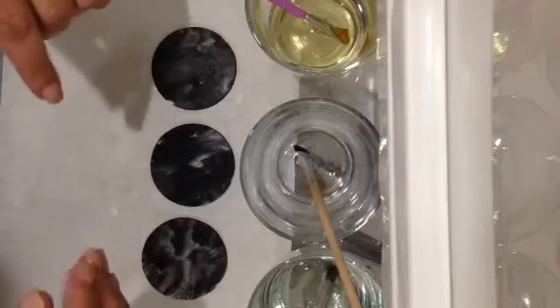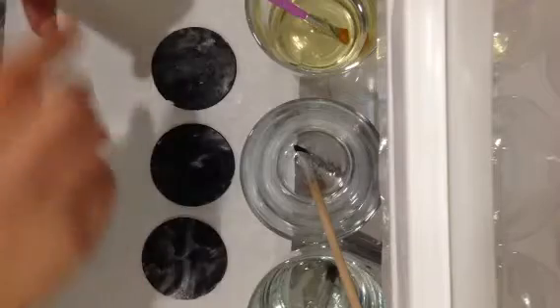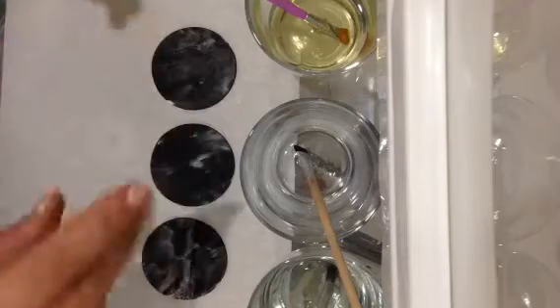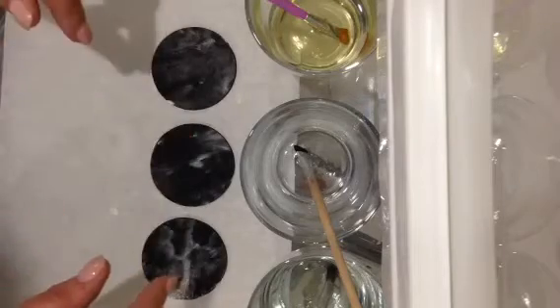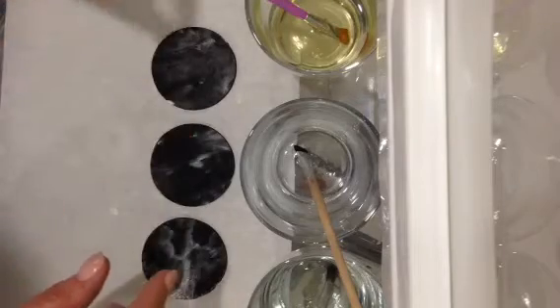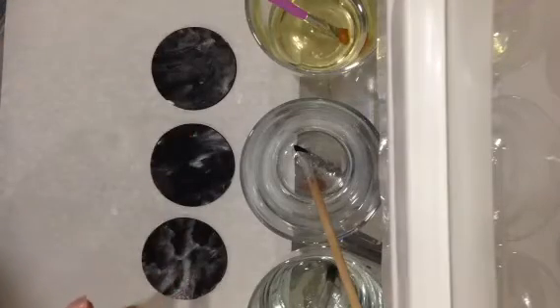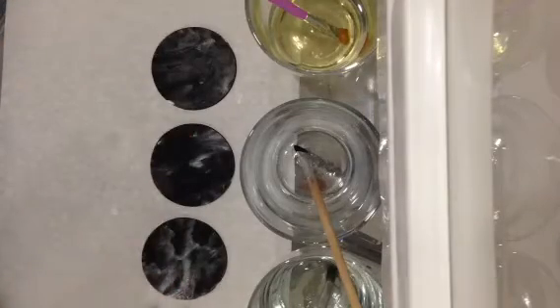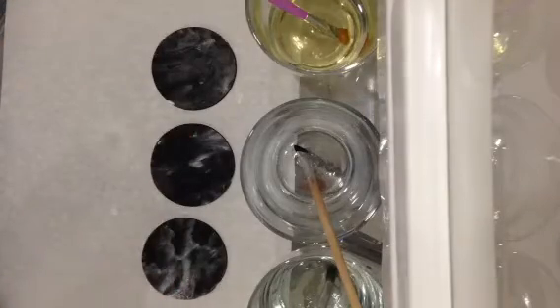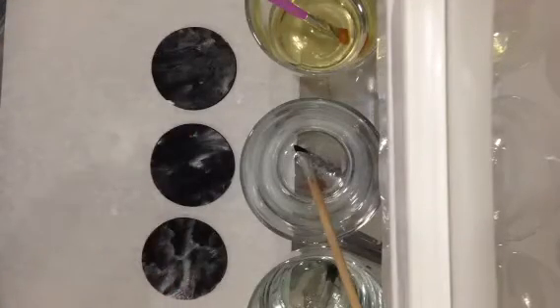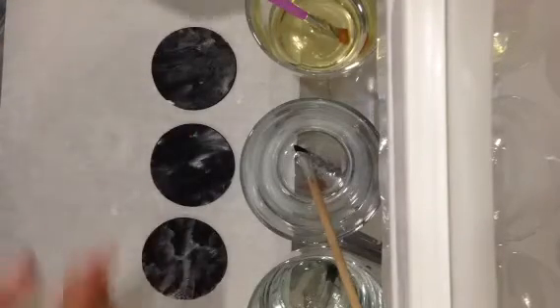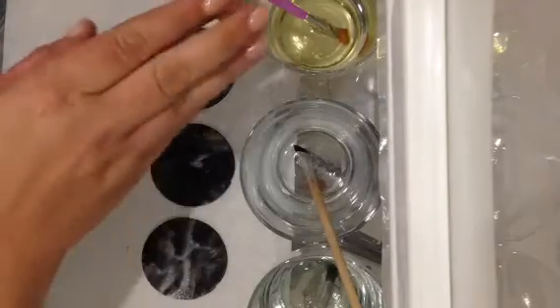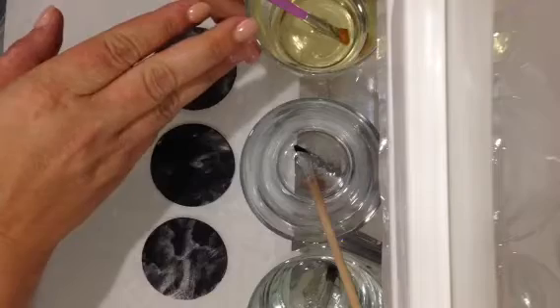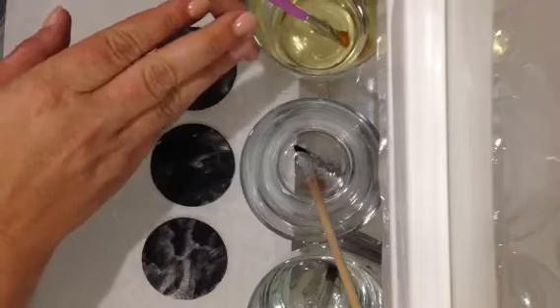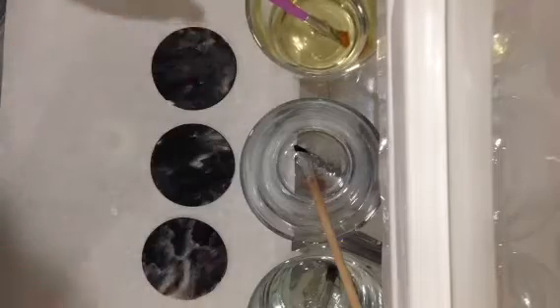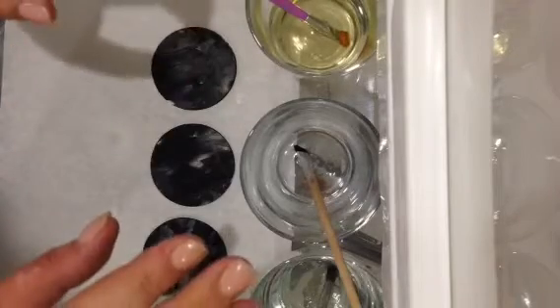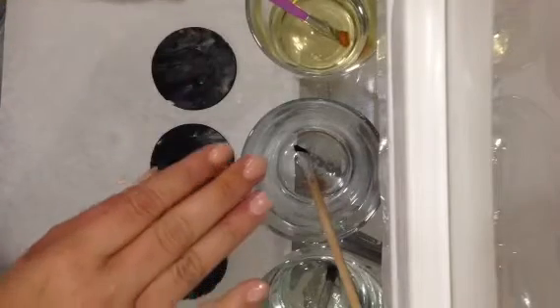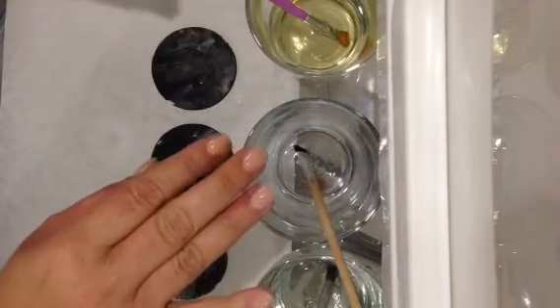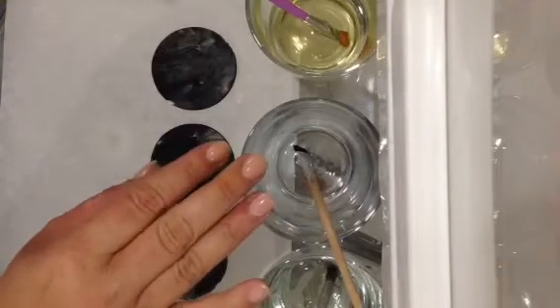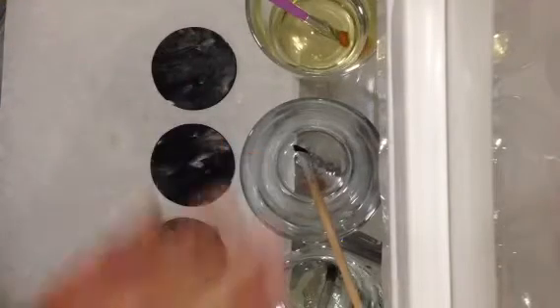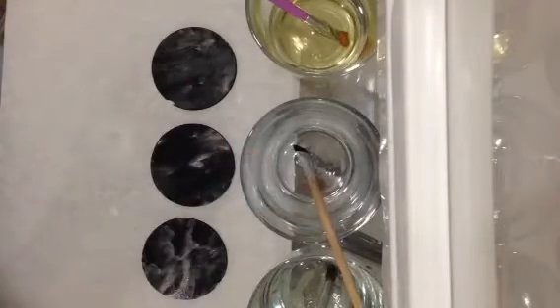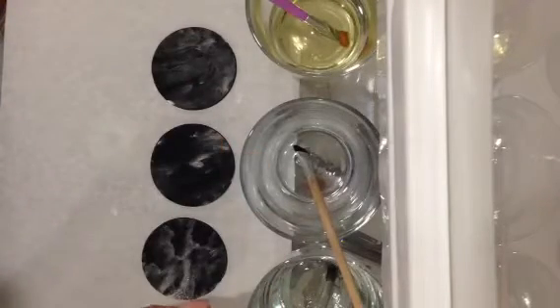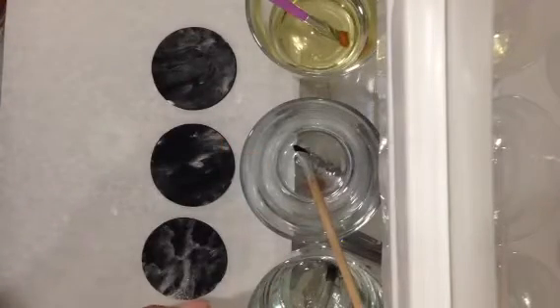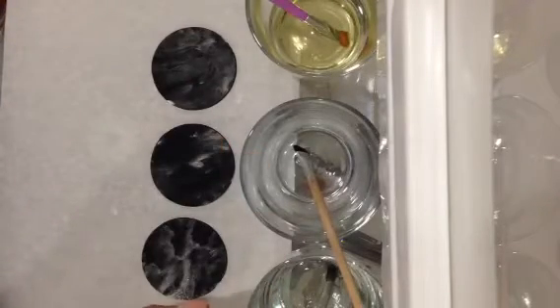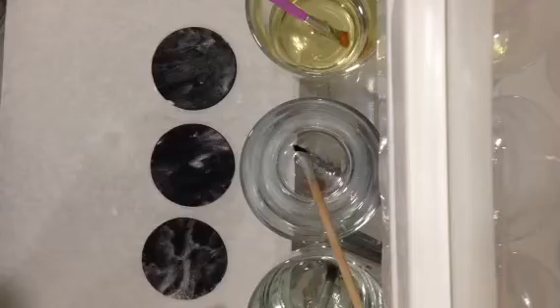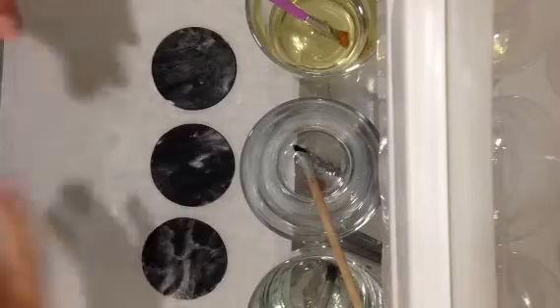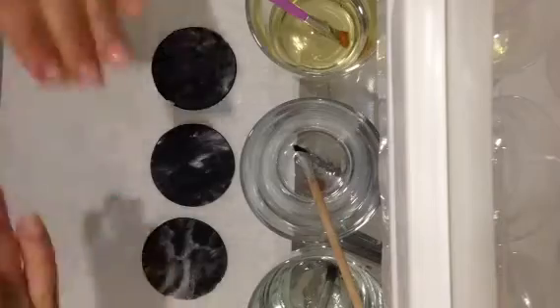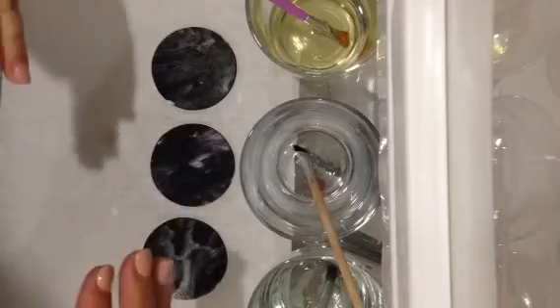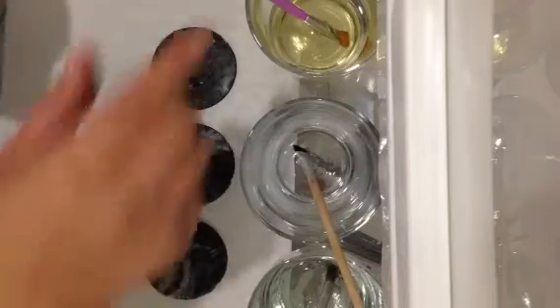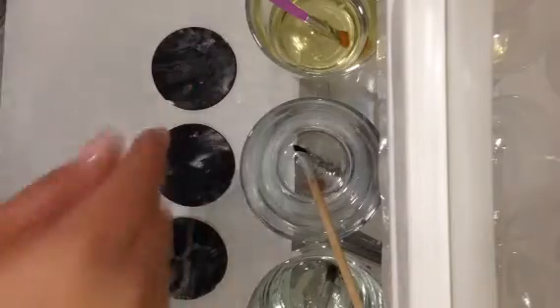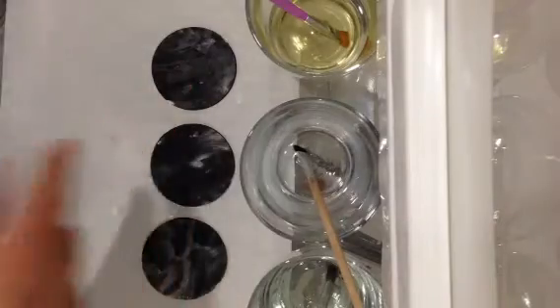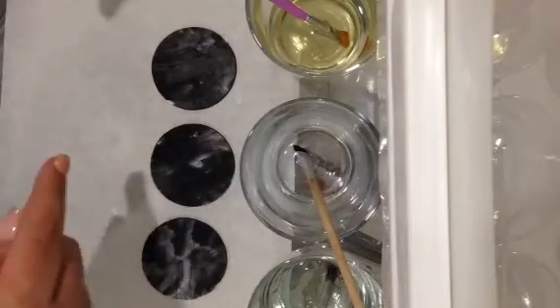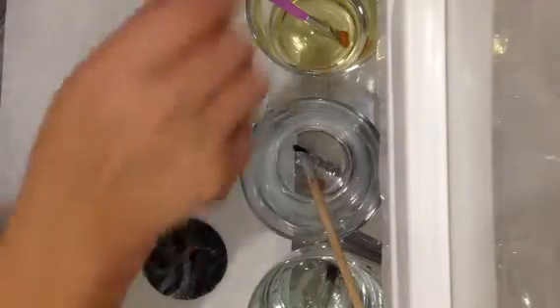There are three different methods. We have vegetable oil in this one here, vodka in this one here, and plain water in this one here, just to show you what happens. So I'll start off with the vegetable oil.